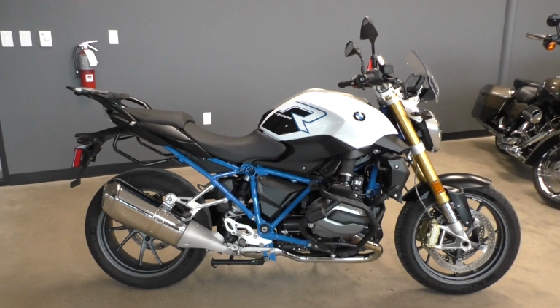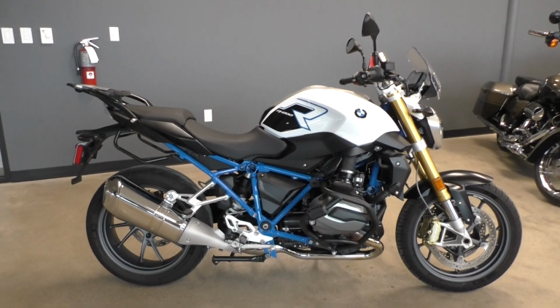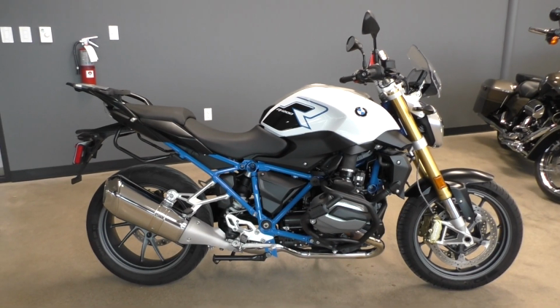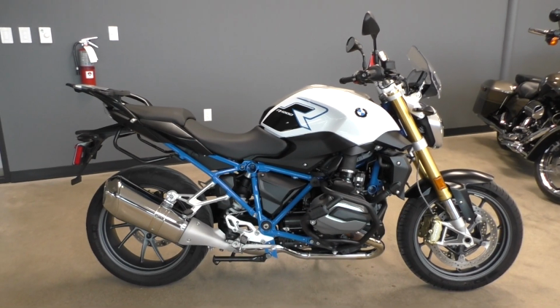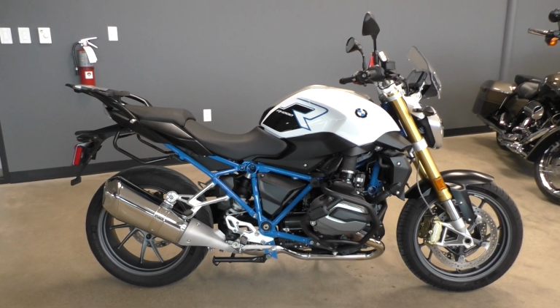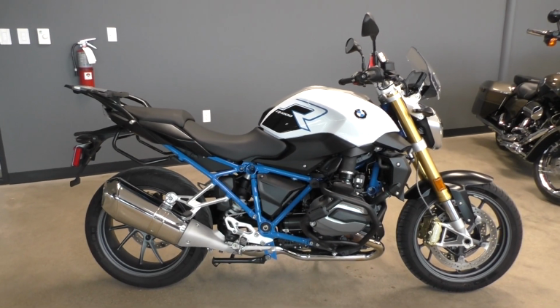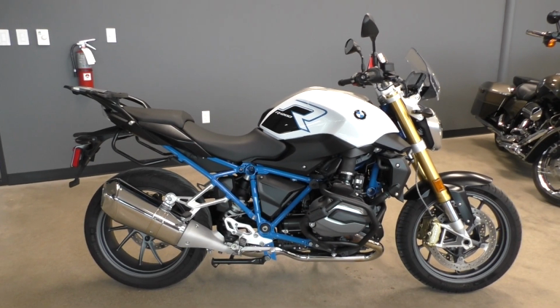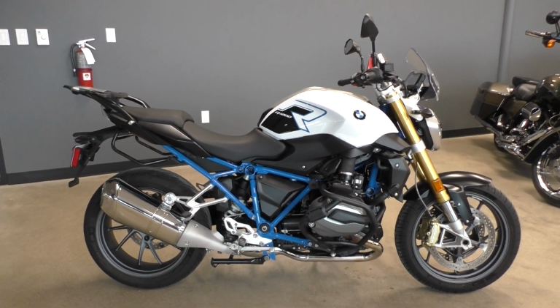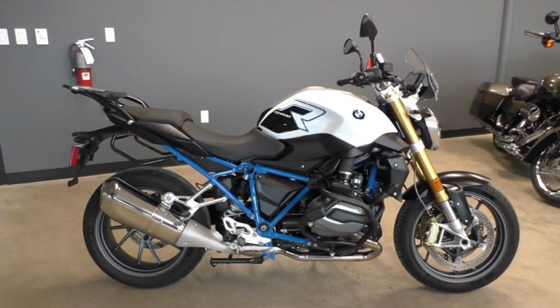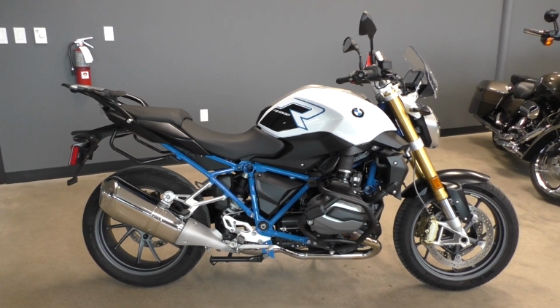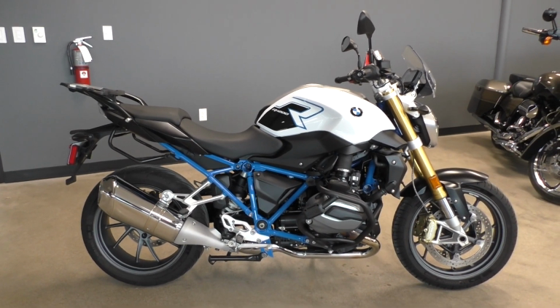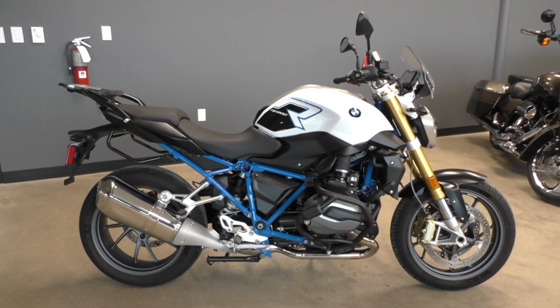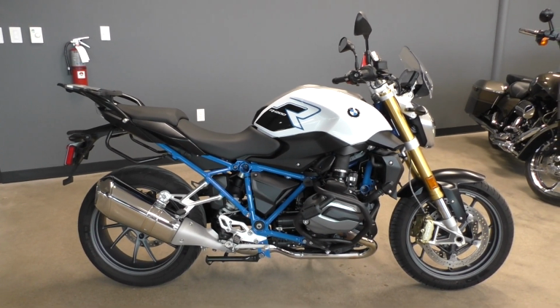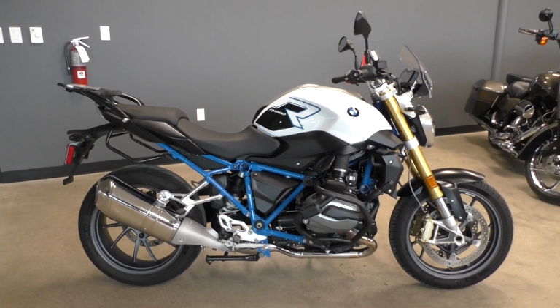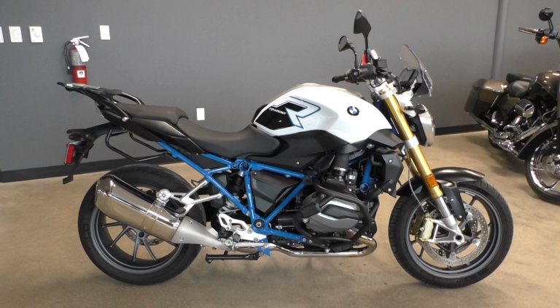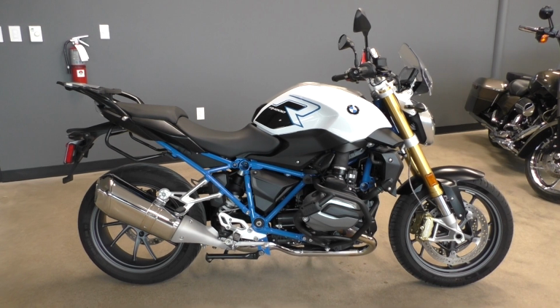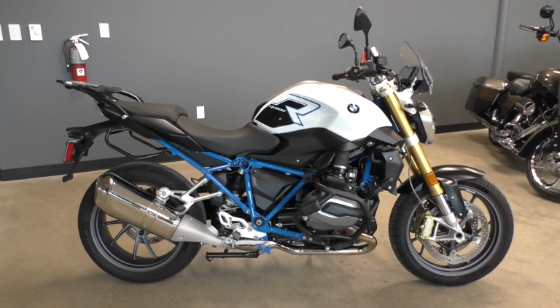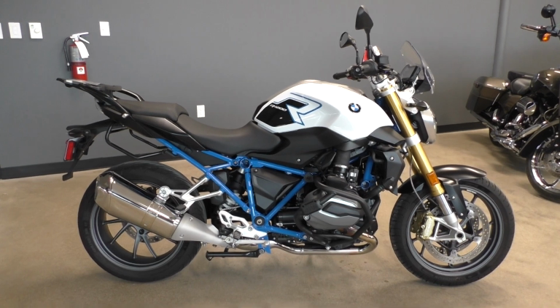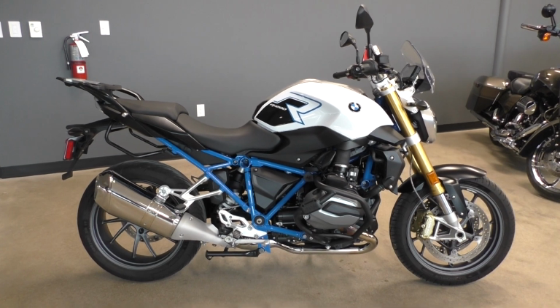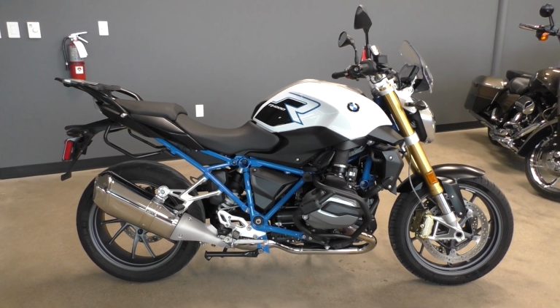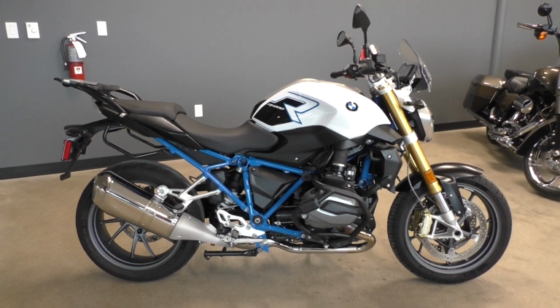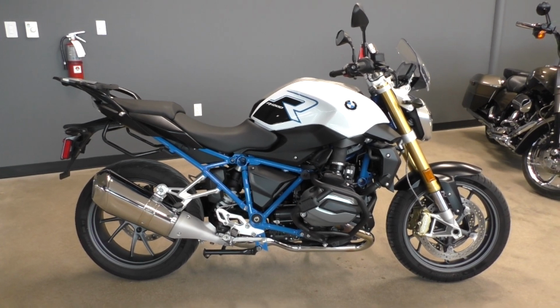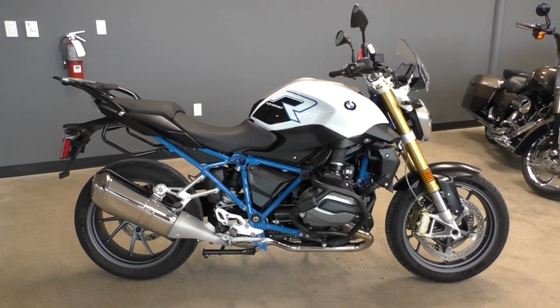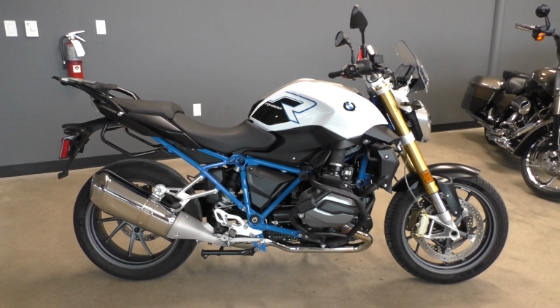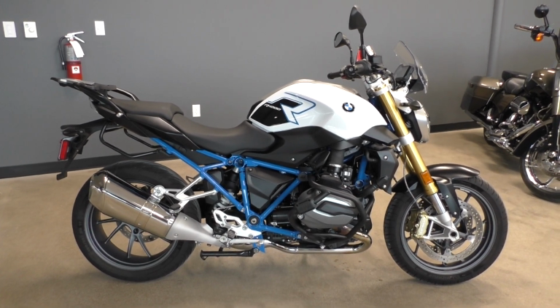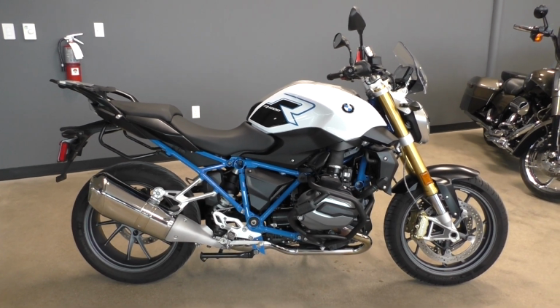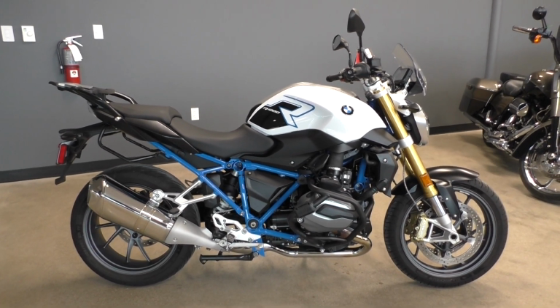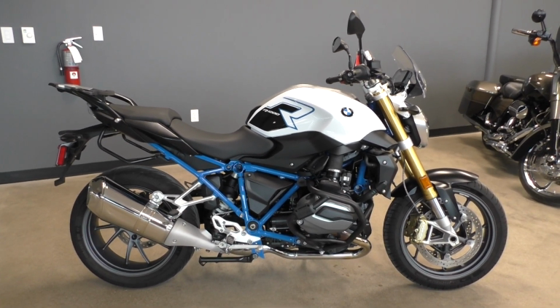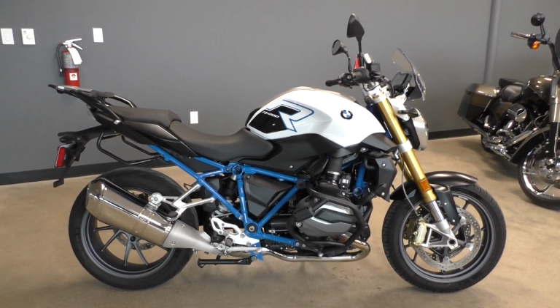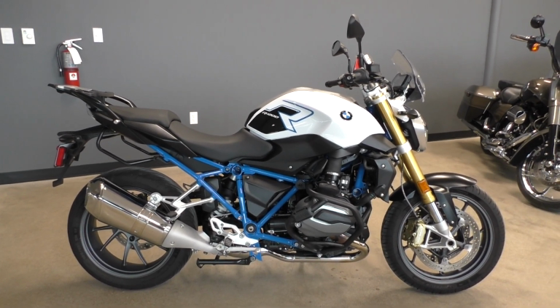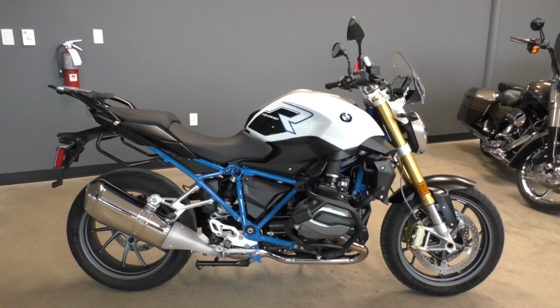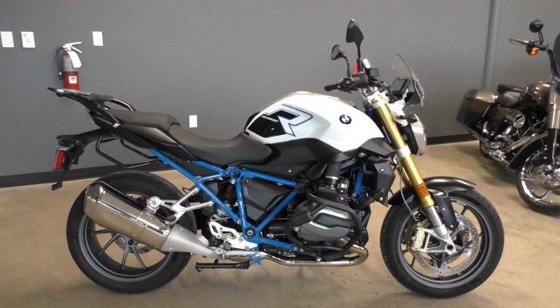What's going on? Nick here with the American Motorcycle Trading Company in Bedford, Texas.